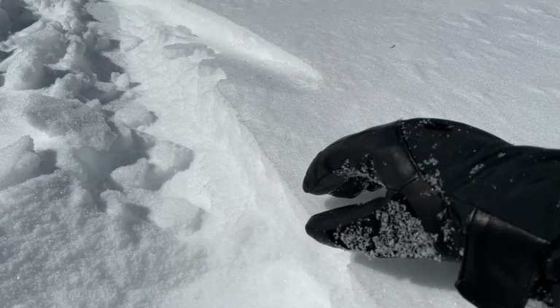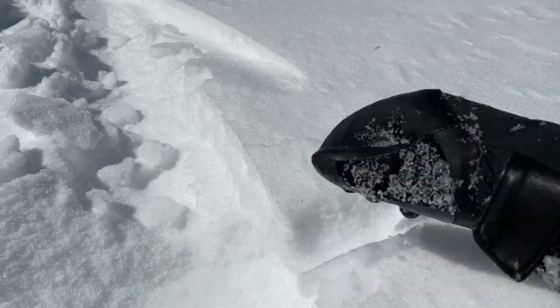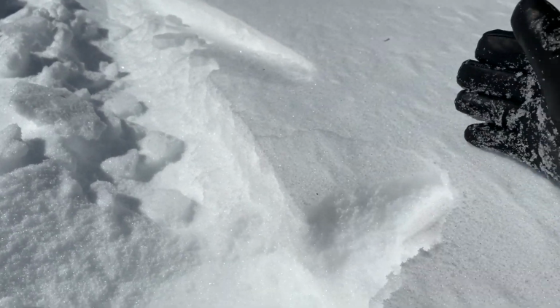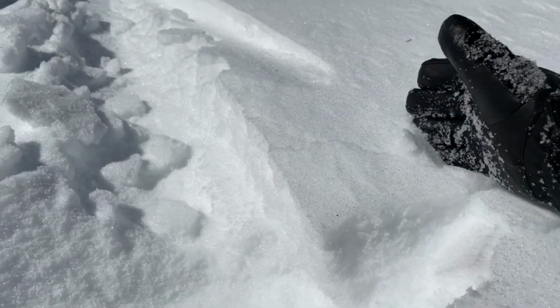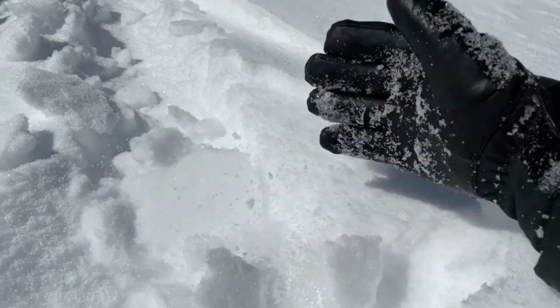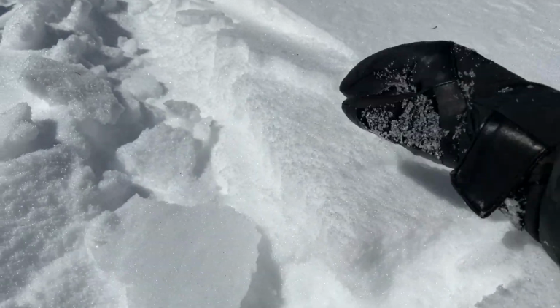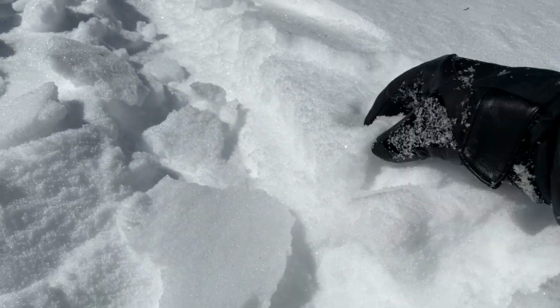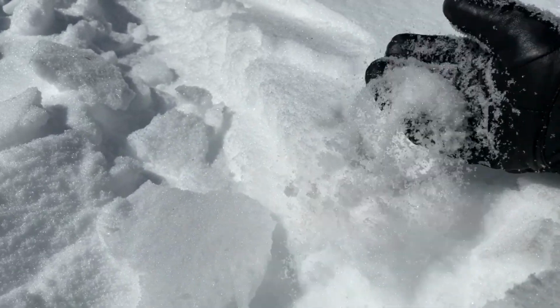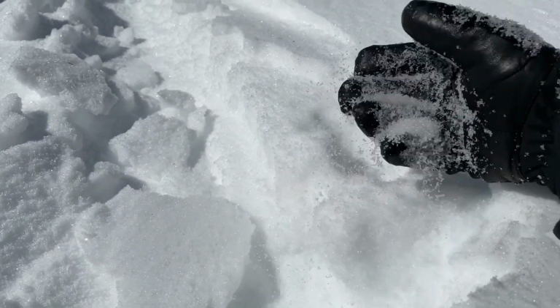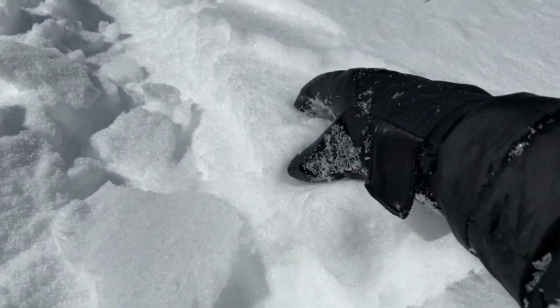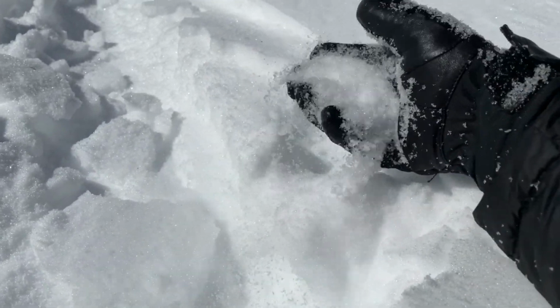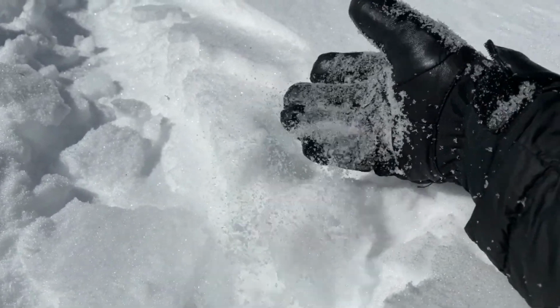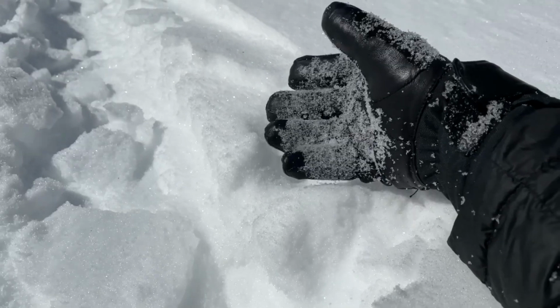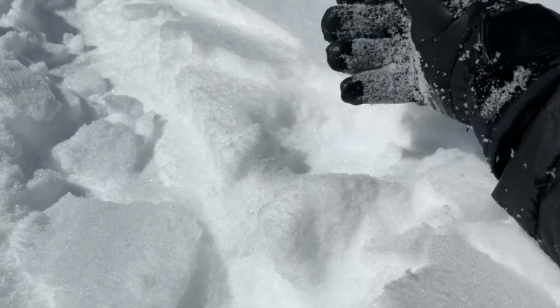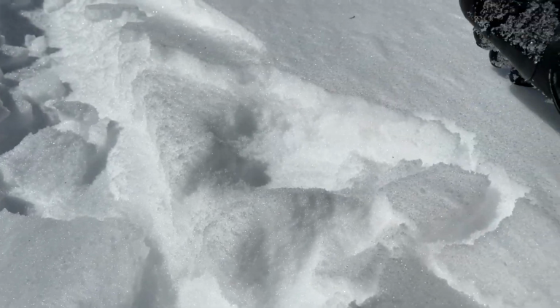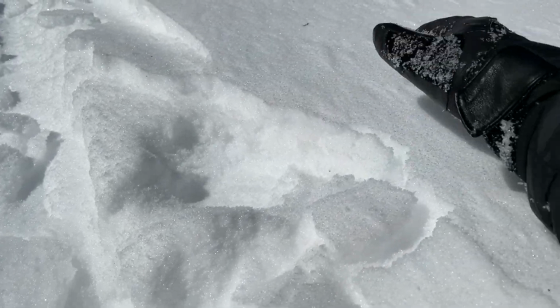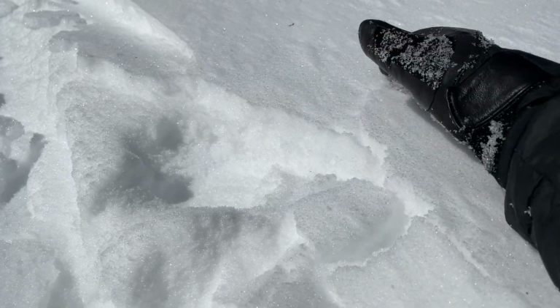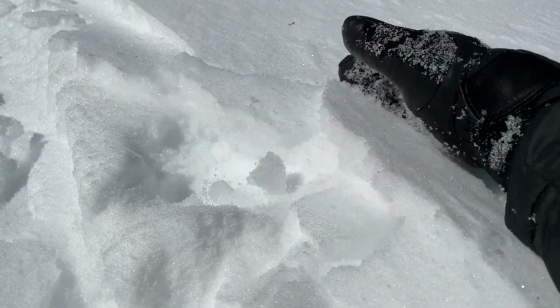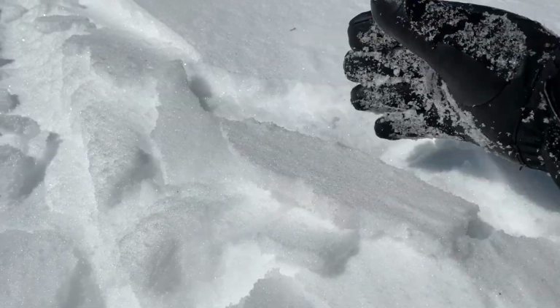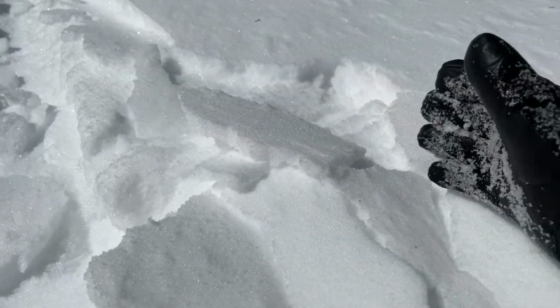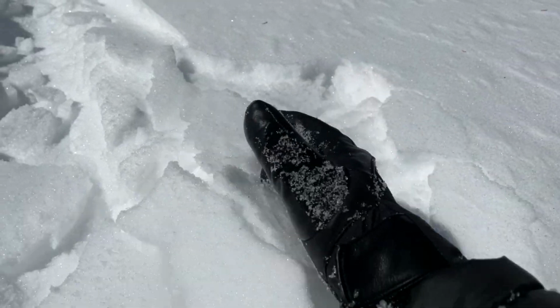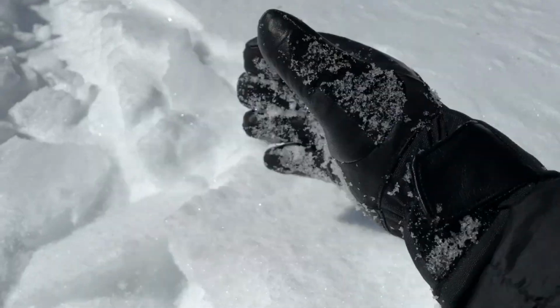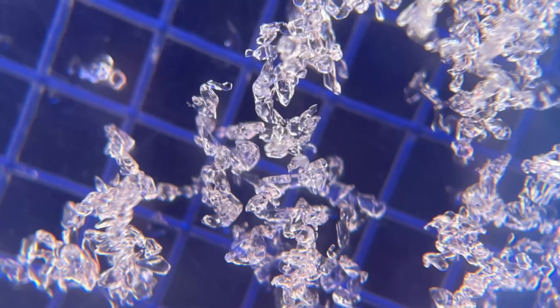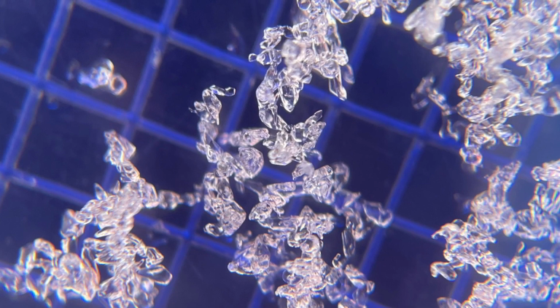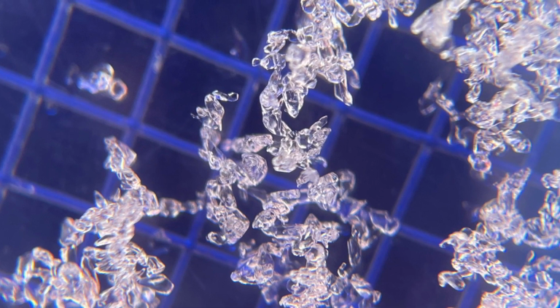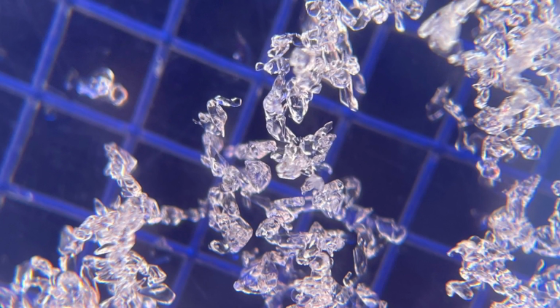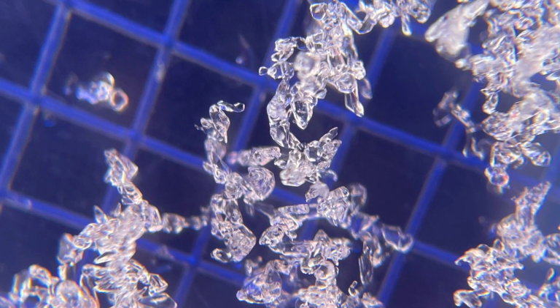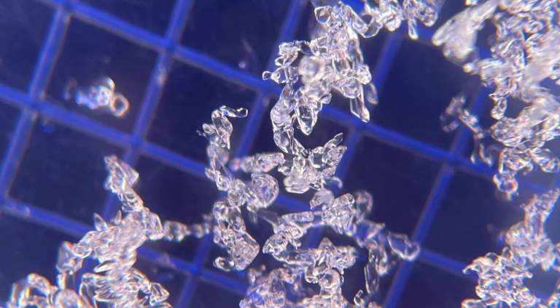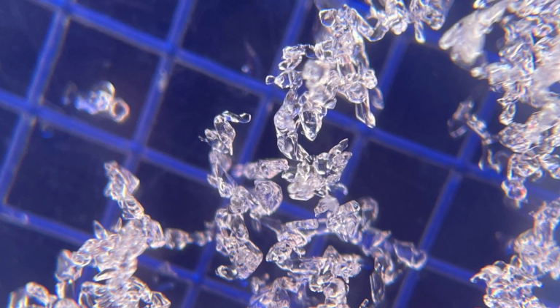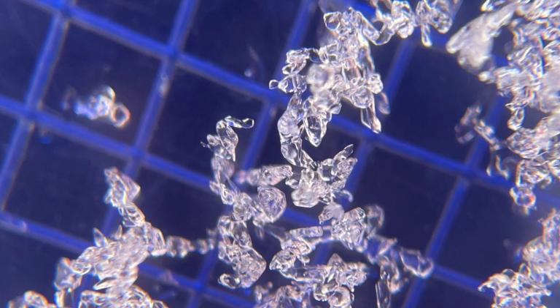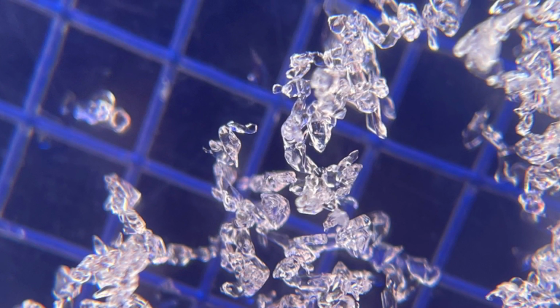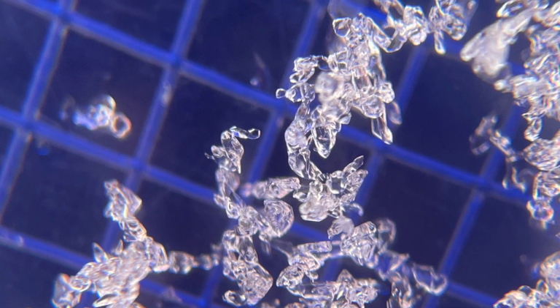Even on southeast aspects where you'd expect the snow surface to be cooked with a stout crust, there's just a thin crust and very weak facets underneath. They're not a problem right now, but they will be once we get snow and form a slab on top of them.